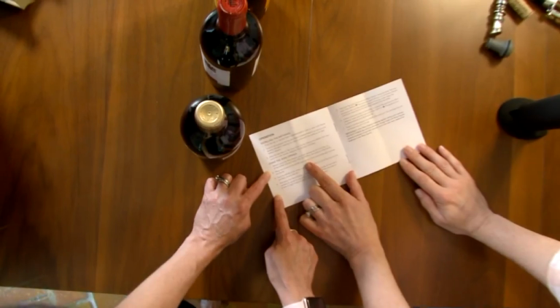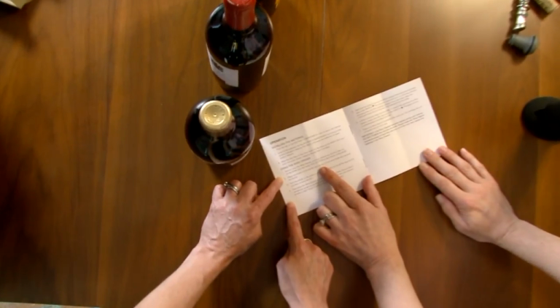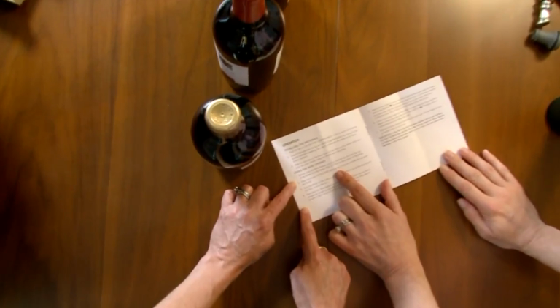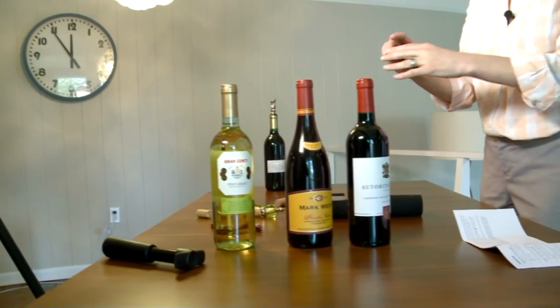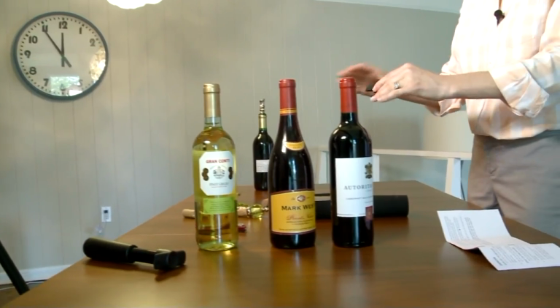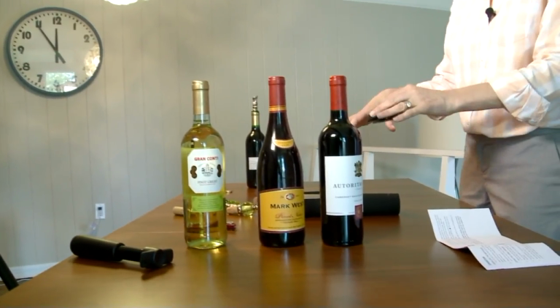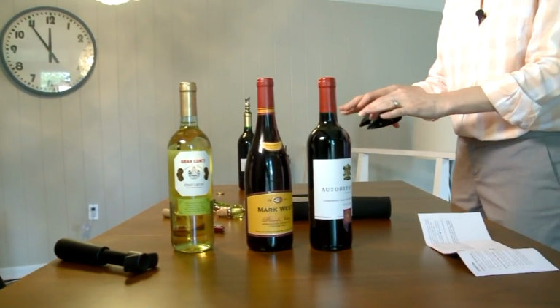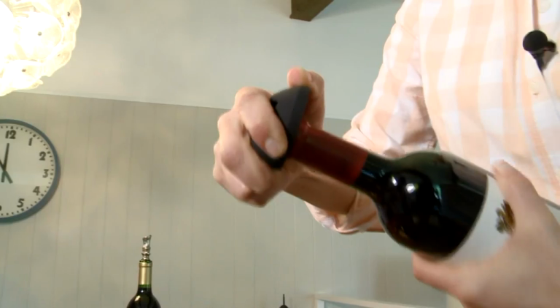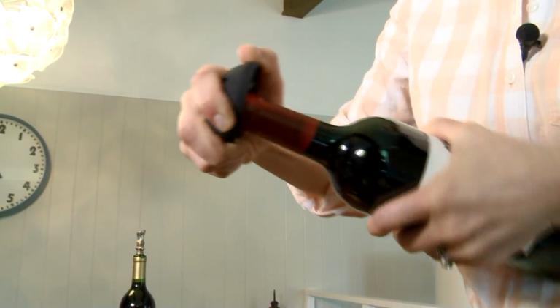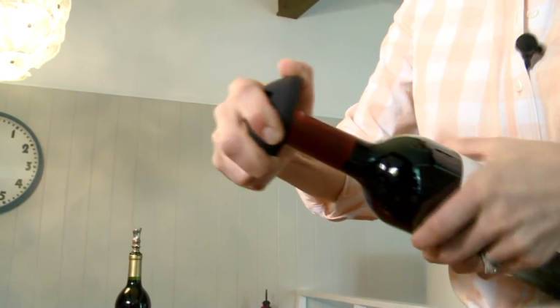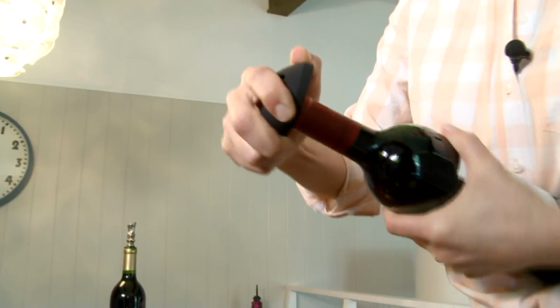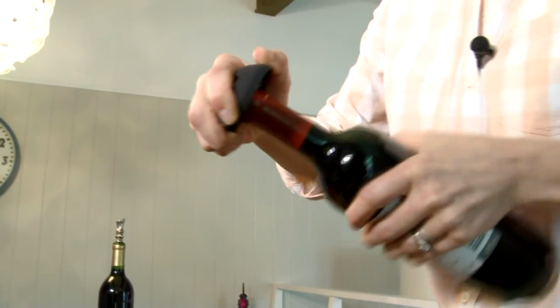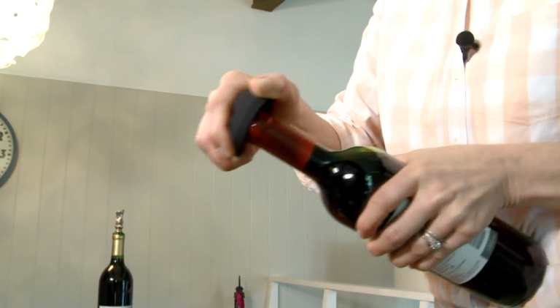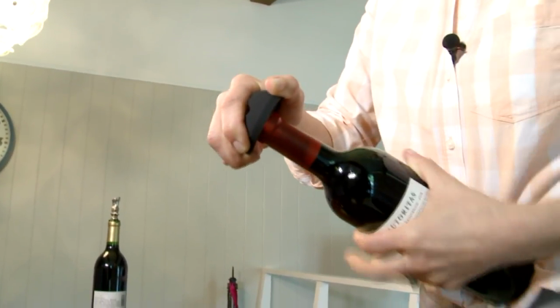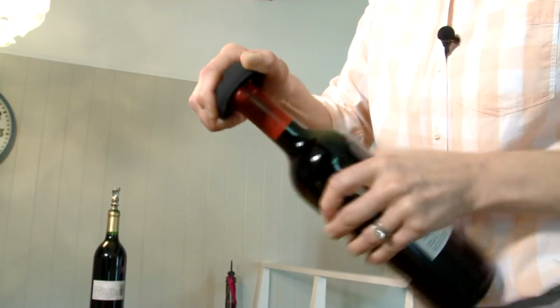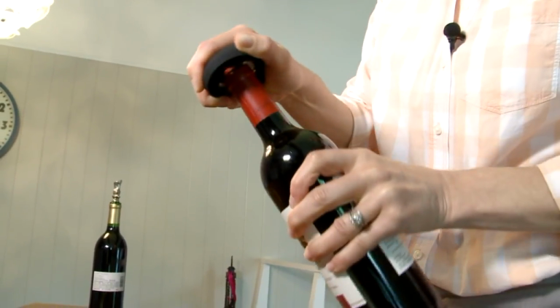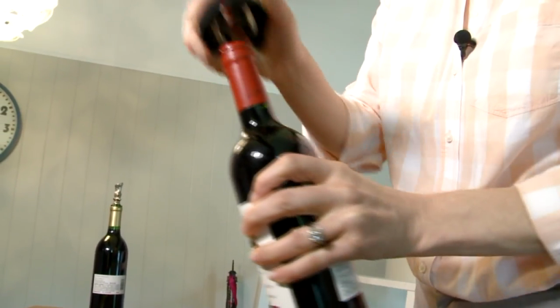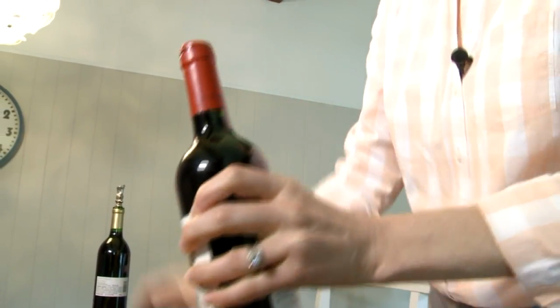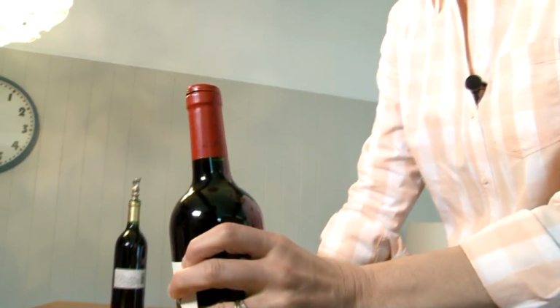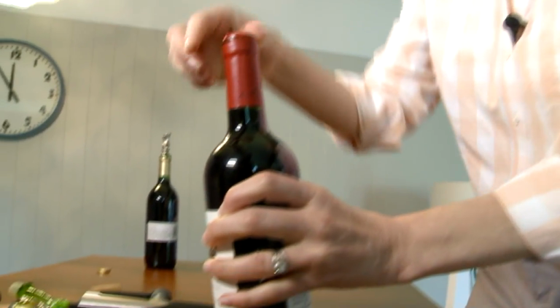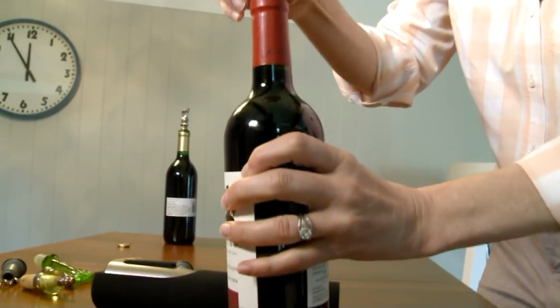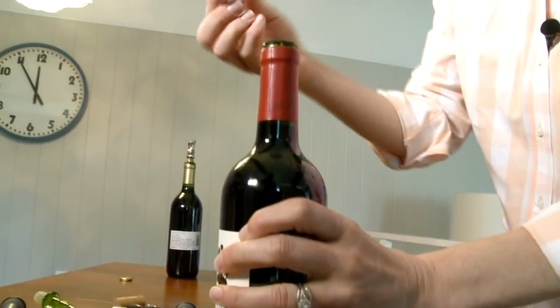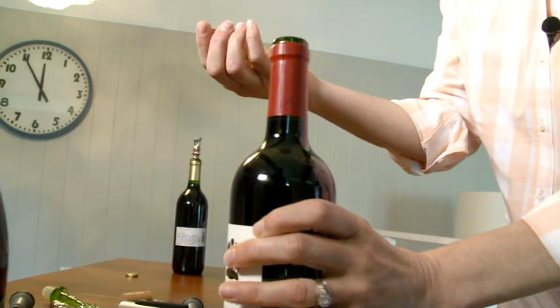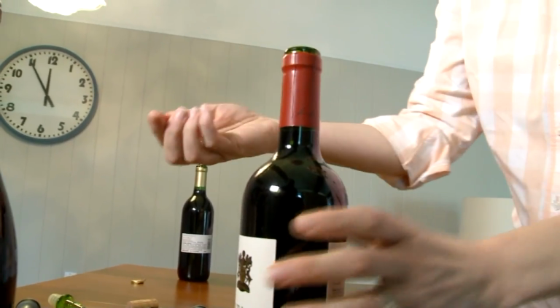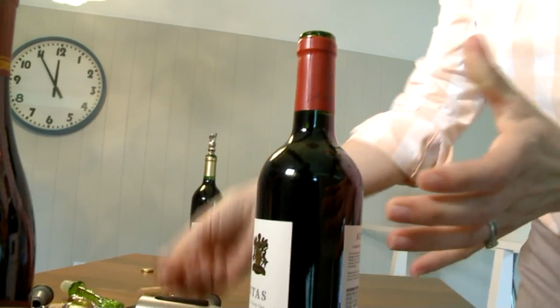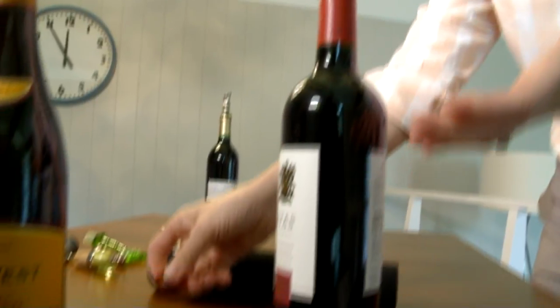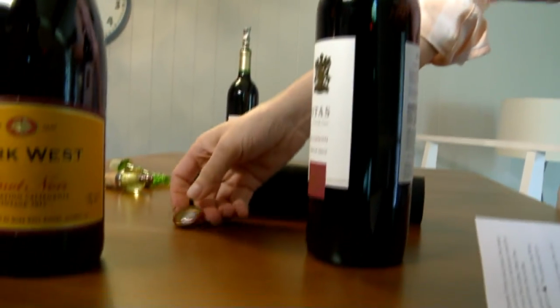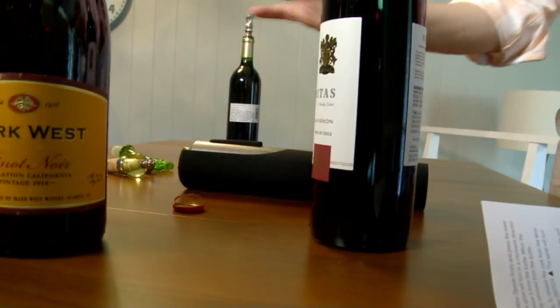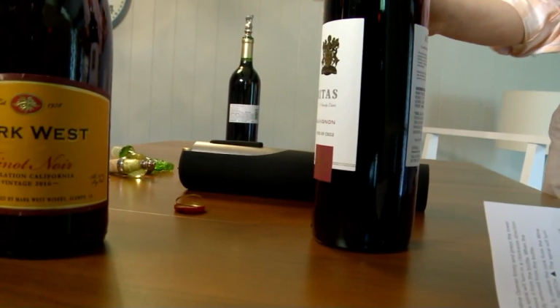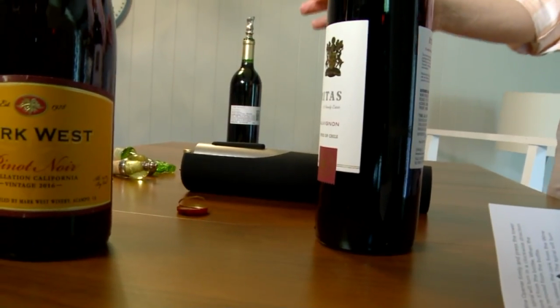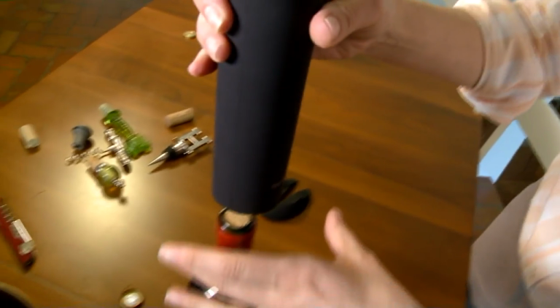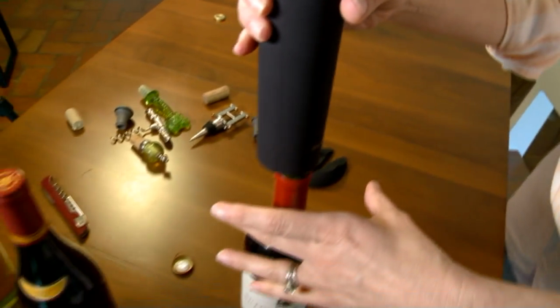Ann started off by using the foil cutter. She placed it over the top of the wine bottle and while squeezing, she twisted the wine bottle — and it comes off beautifully. Works great.